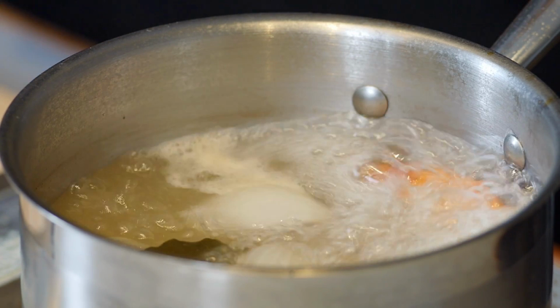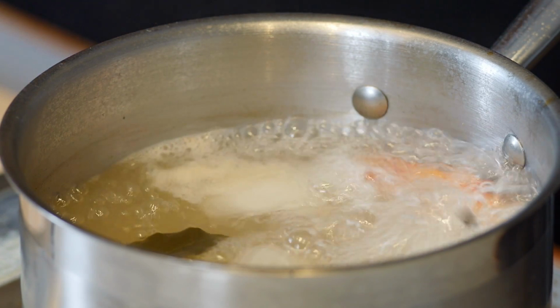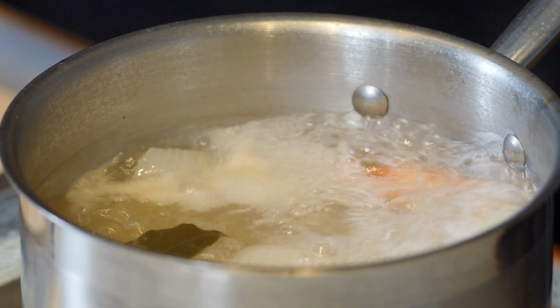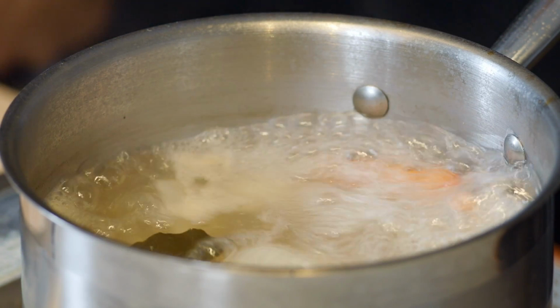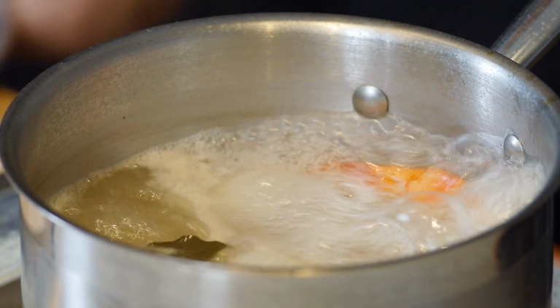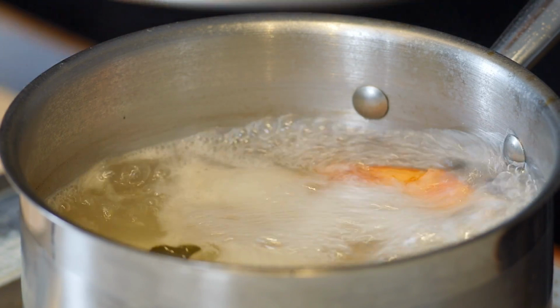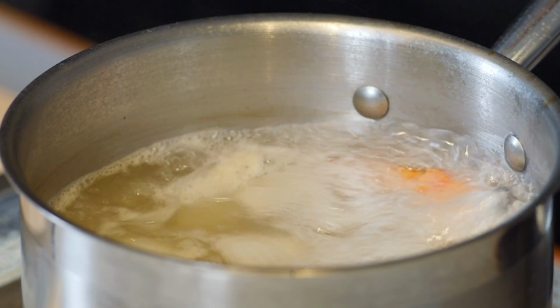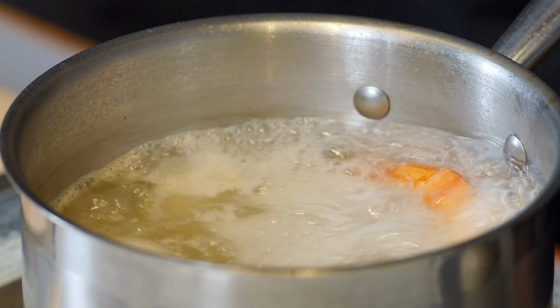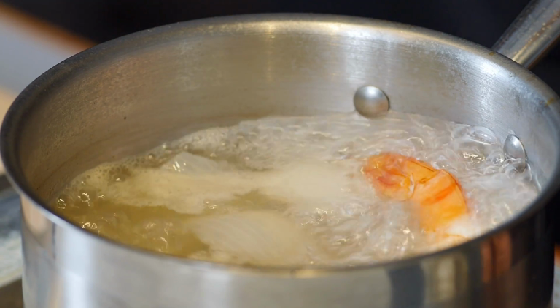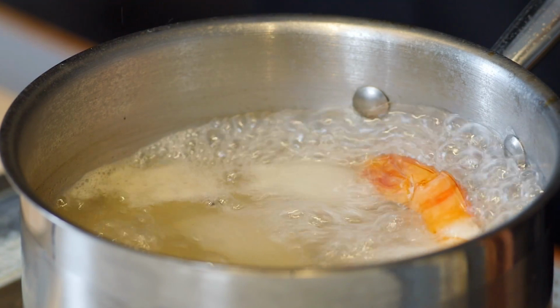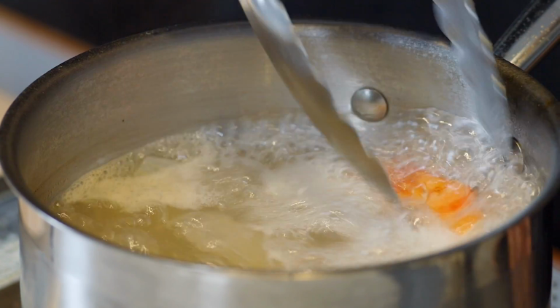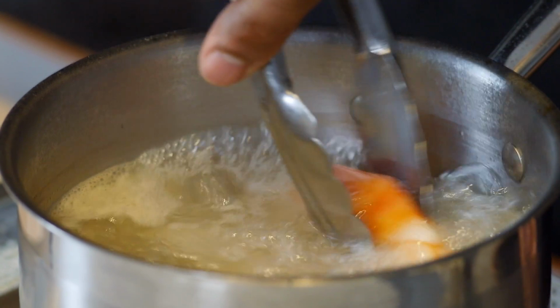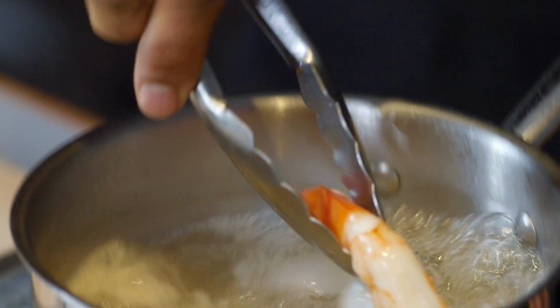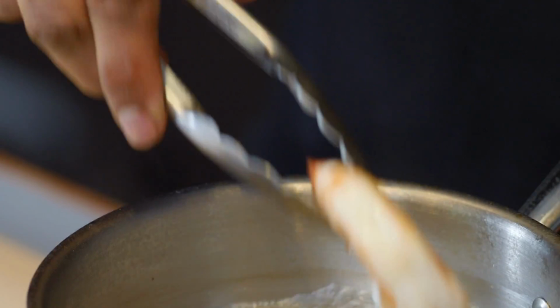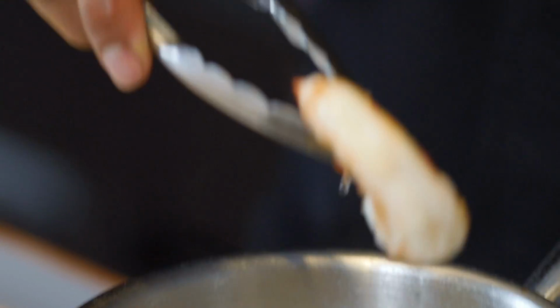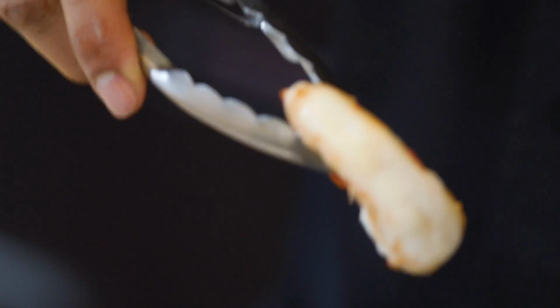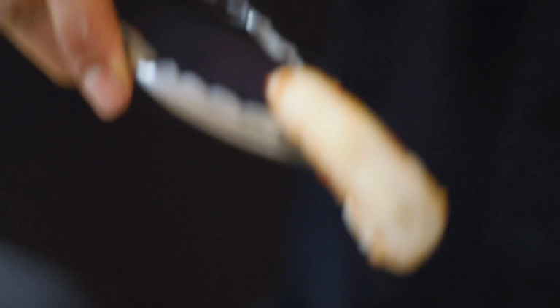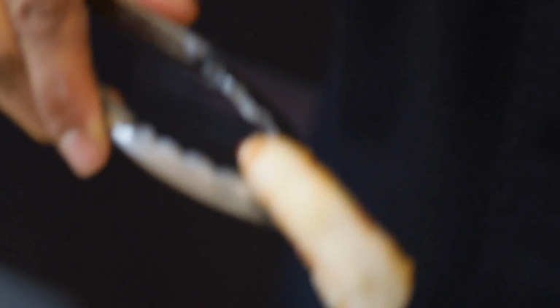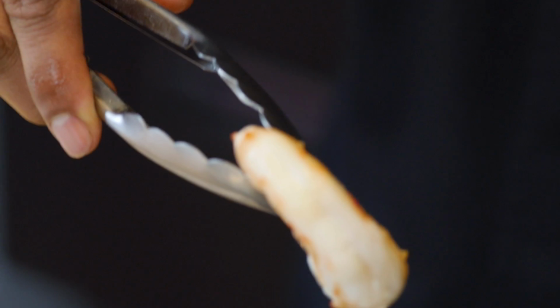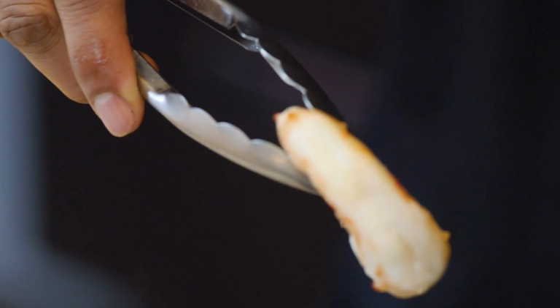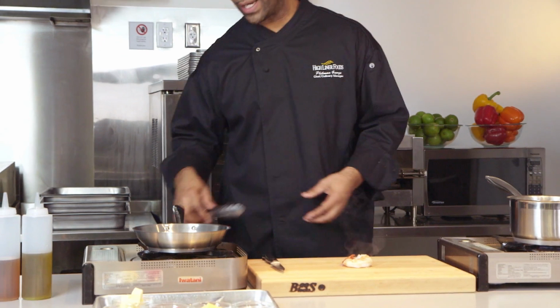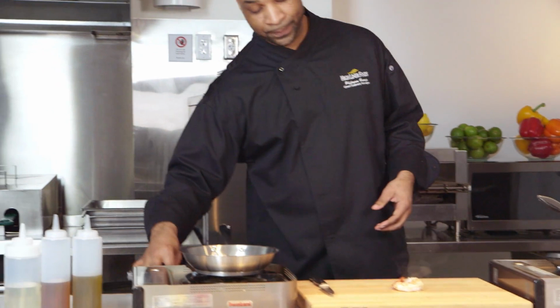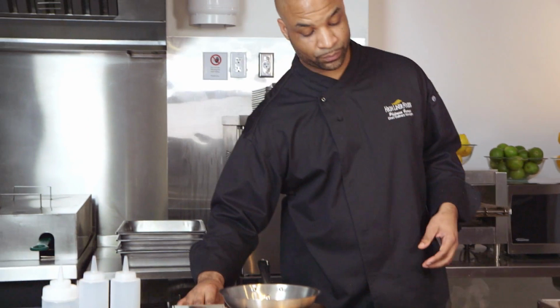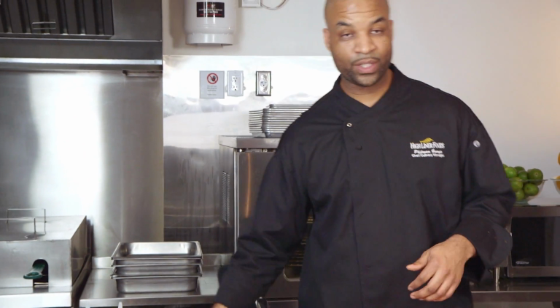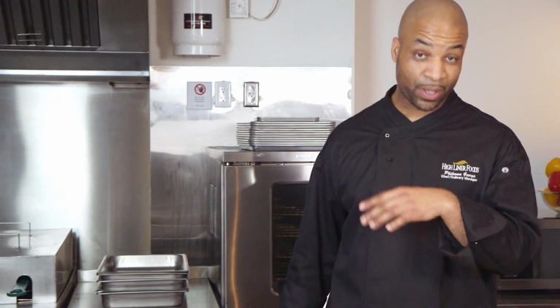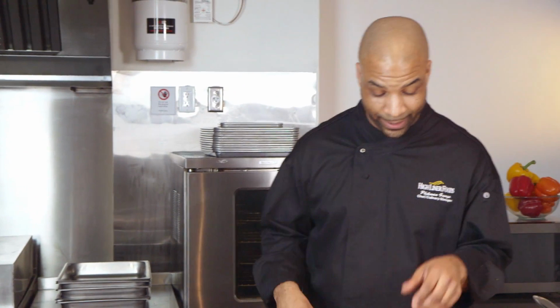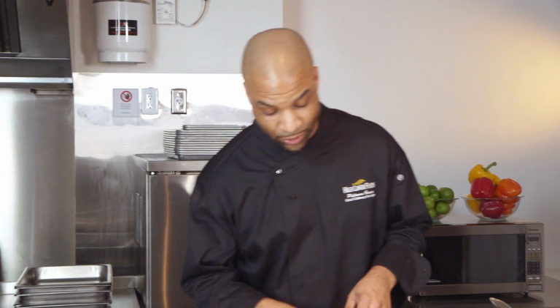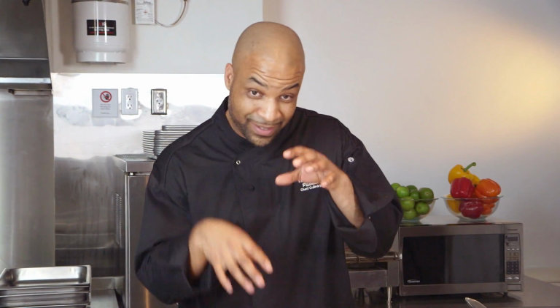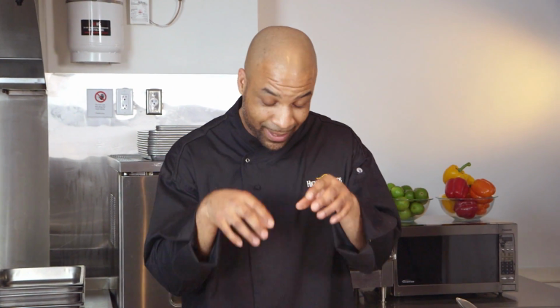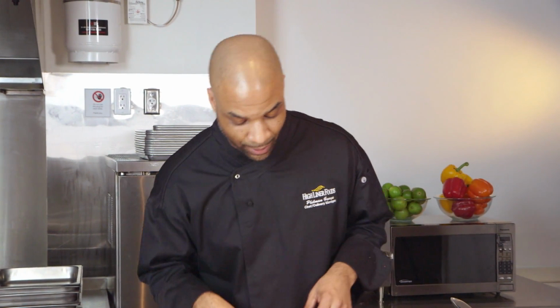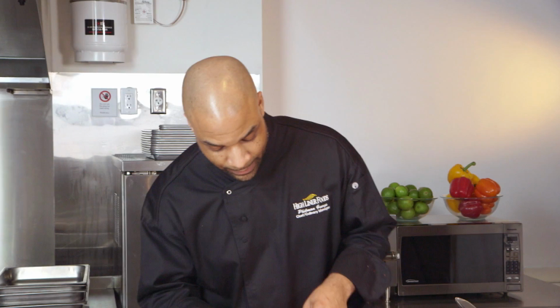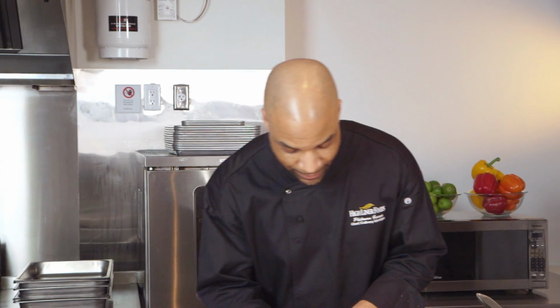Alright, let's check to see if our shrimp is done now. Yeah, that's looking good. All I want to do right here is just butterfly it open so it can stand up nicely on that steak.